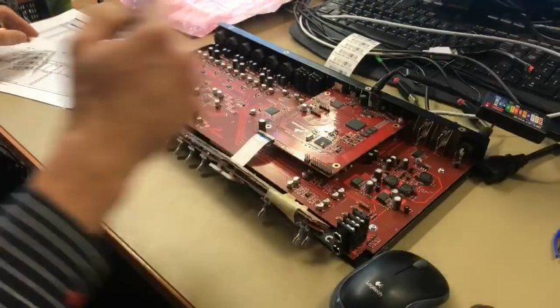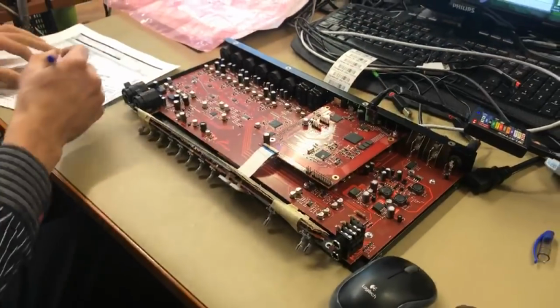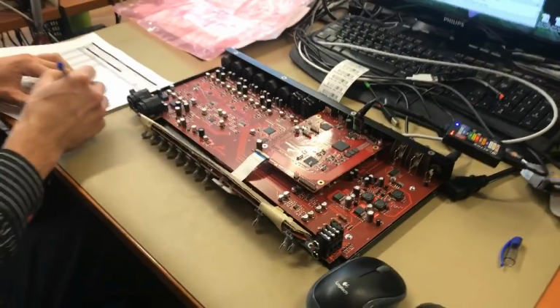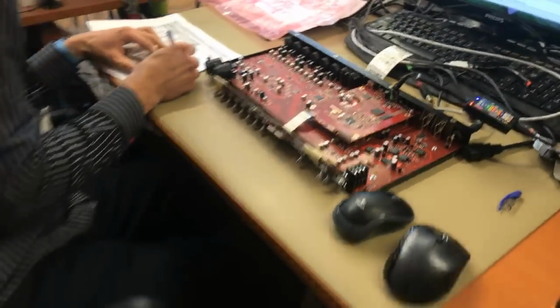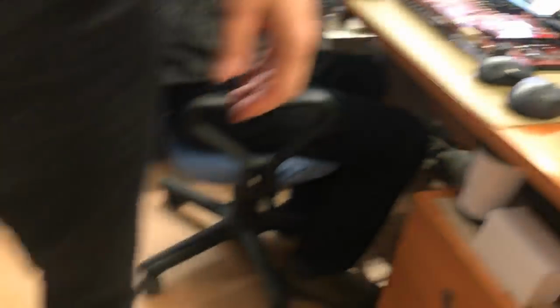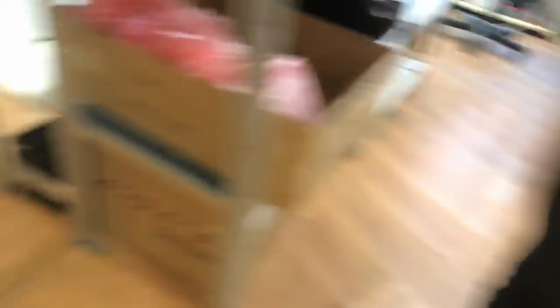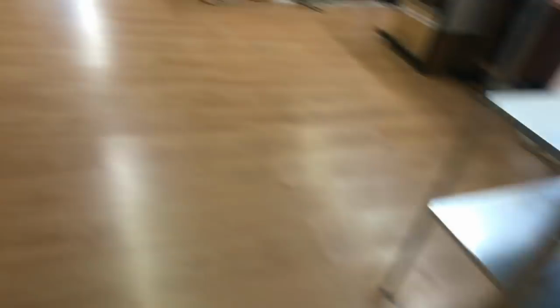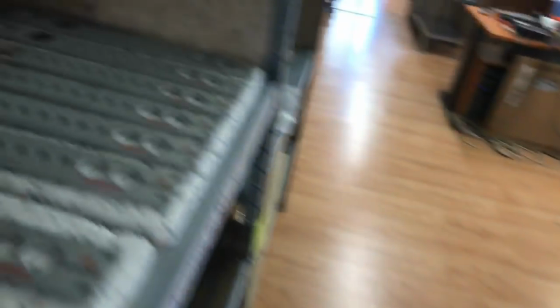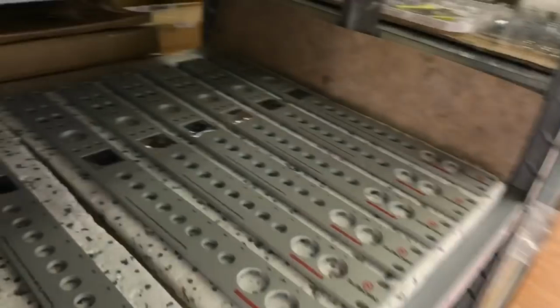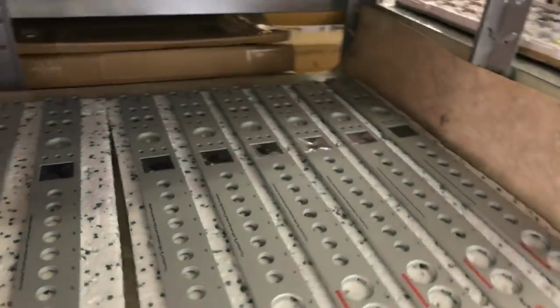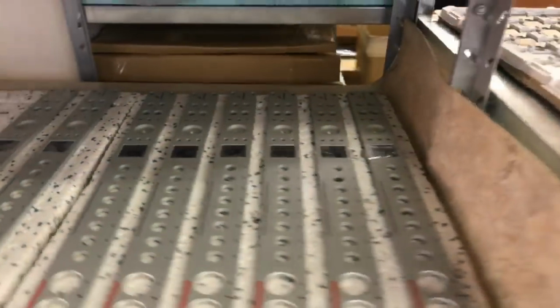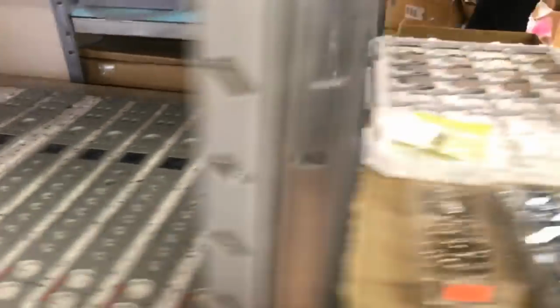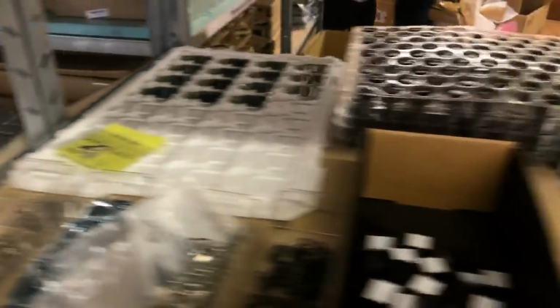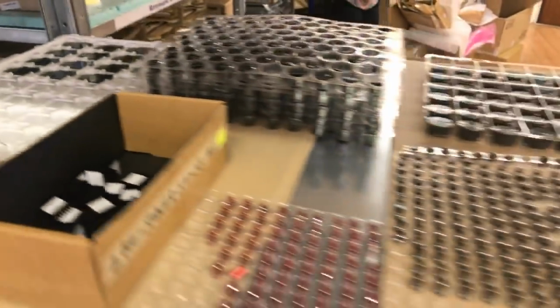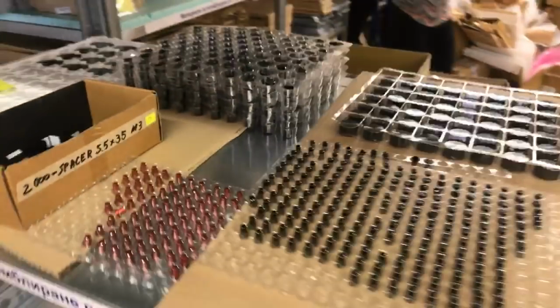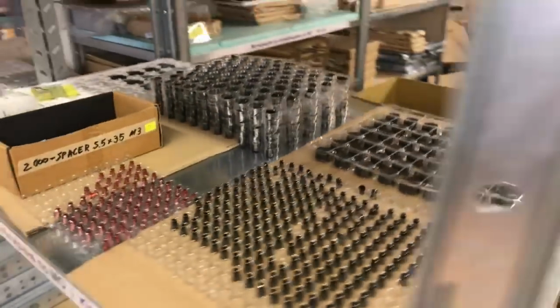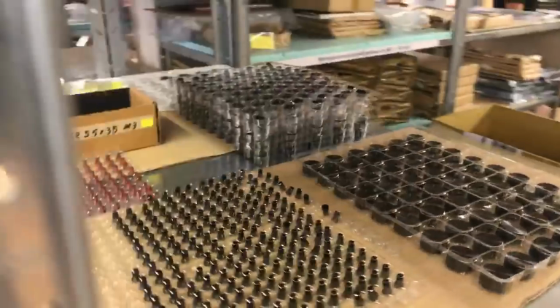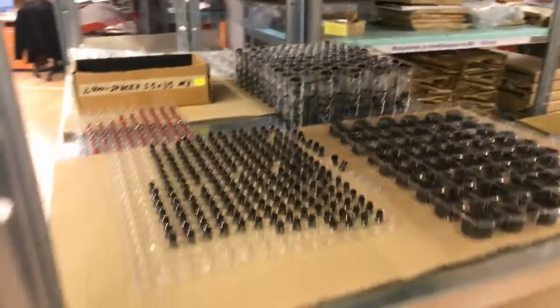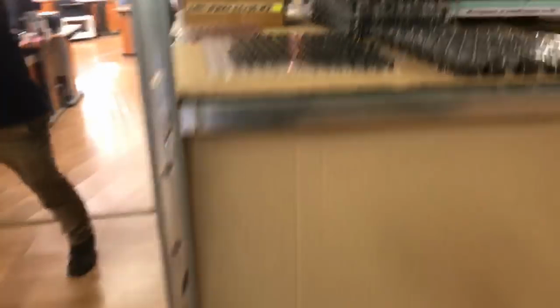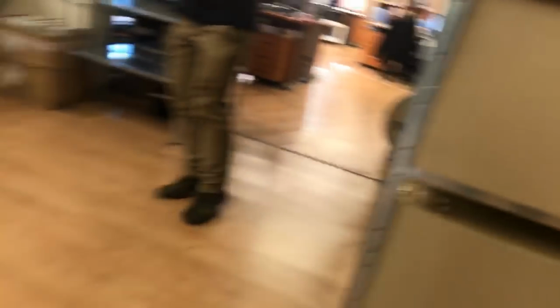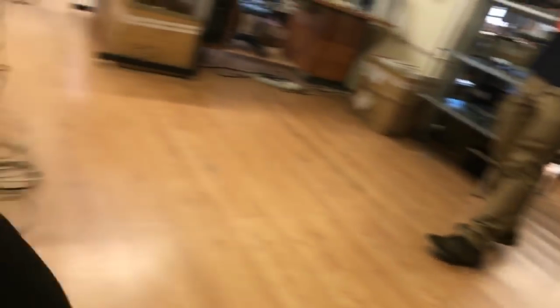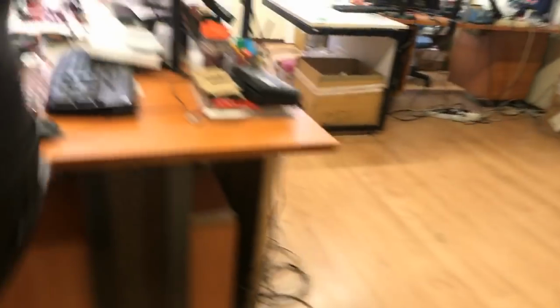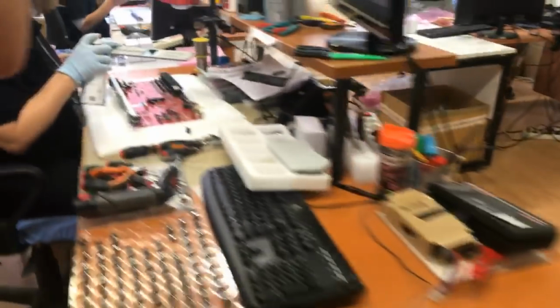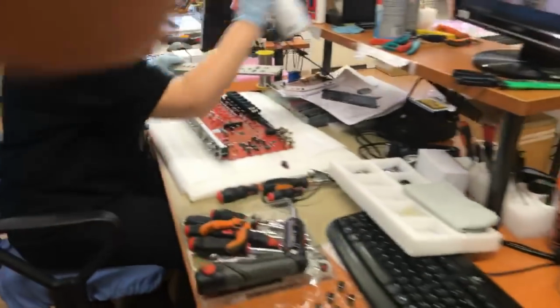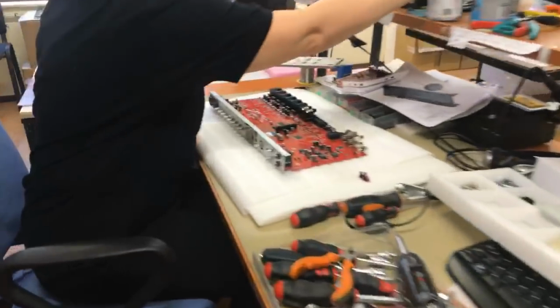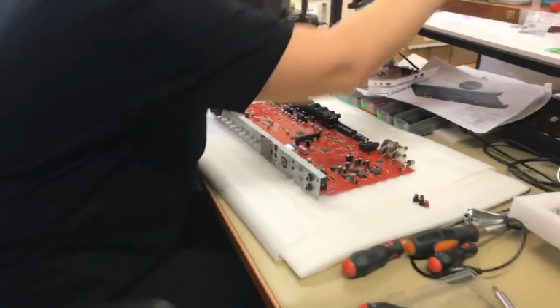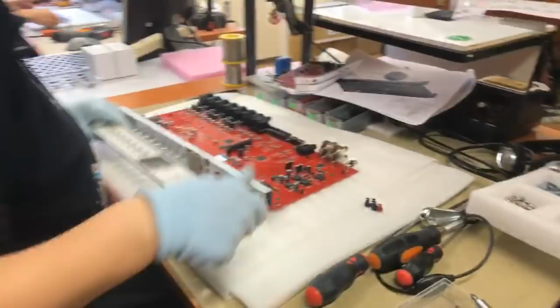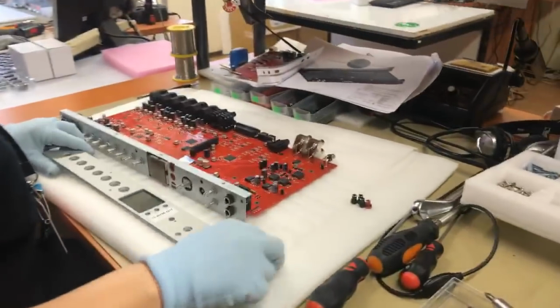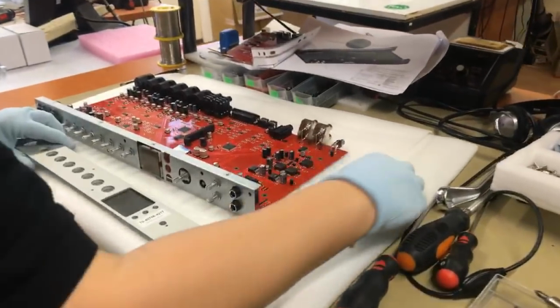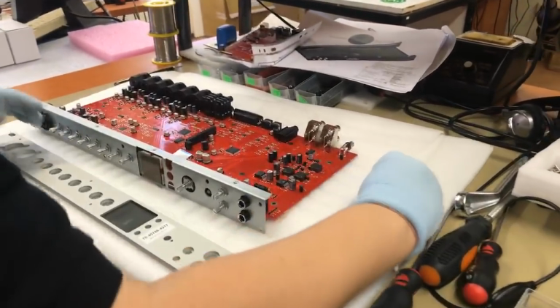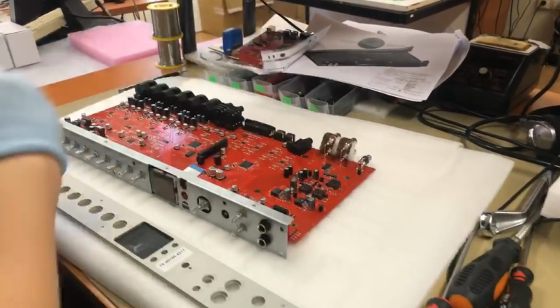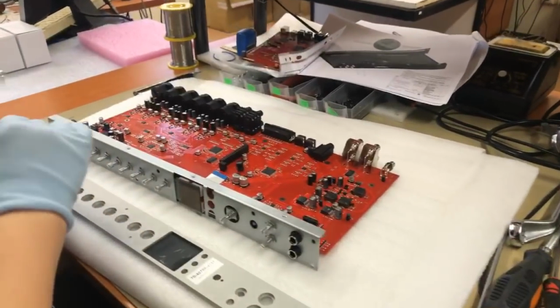If you come over here, you'll see some of the high-quality components that comprise the Discrete 8 — face plates, the knobs. And by the way, this is one of many stations here. Over here with Stefka, we're looking at the actual assembly of the units.